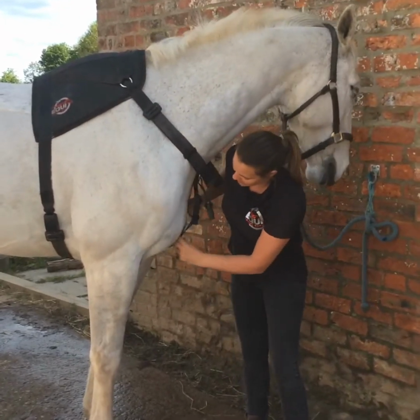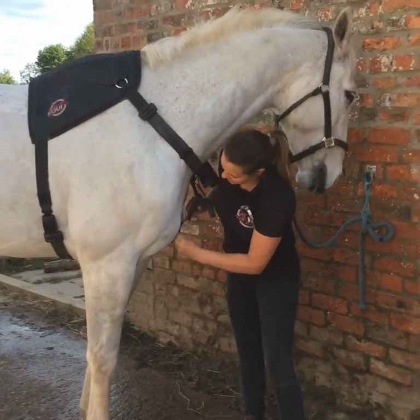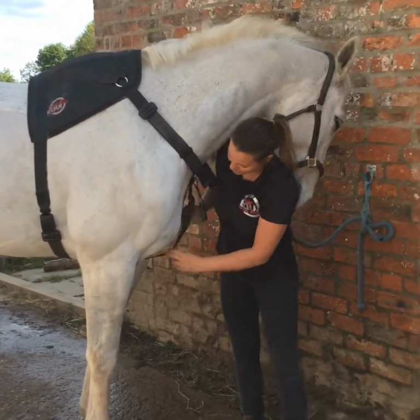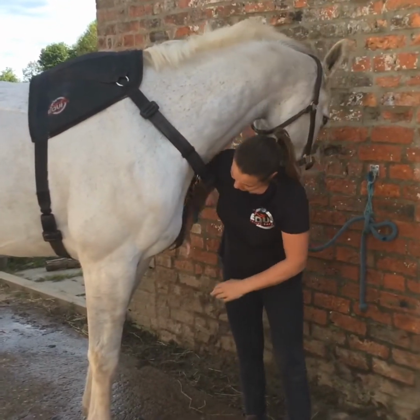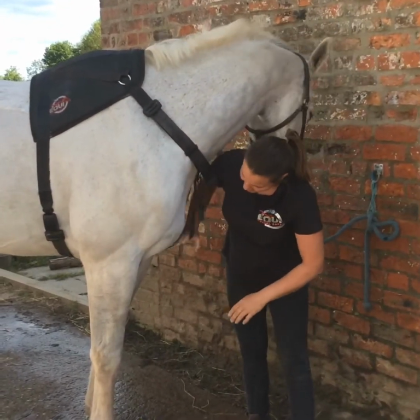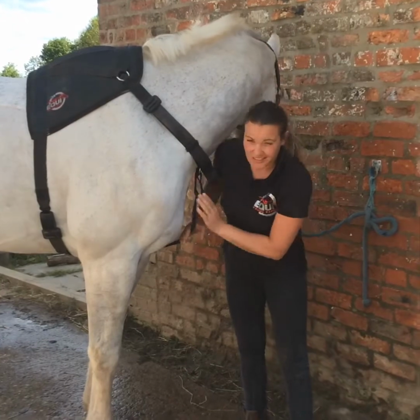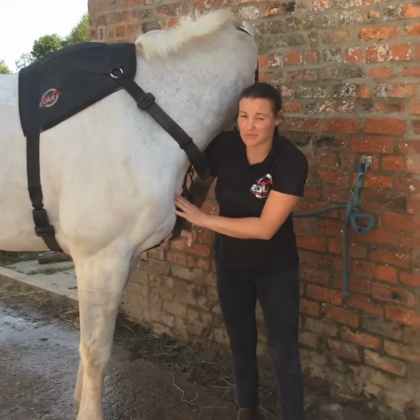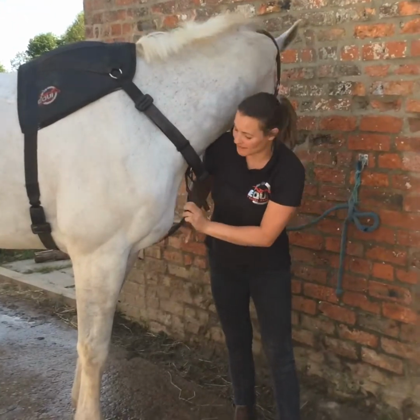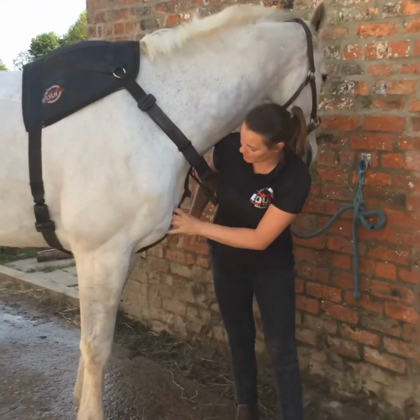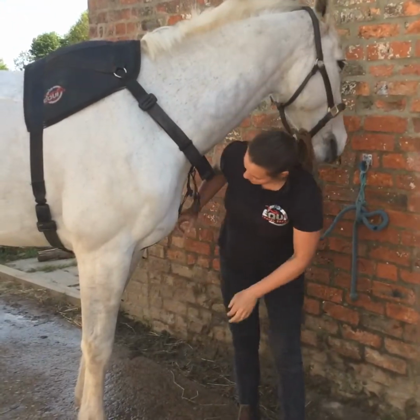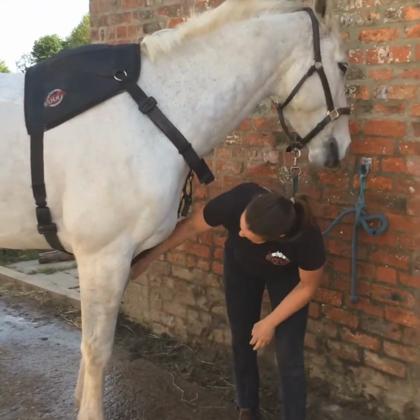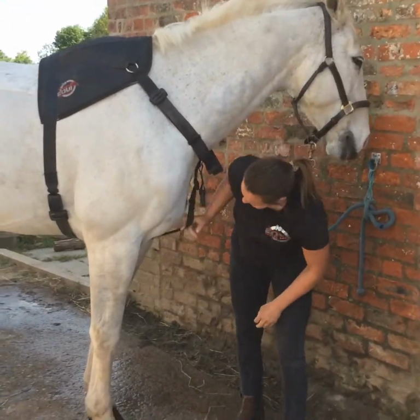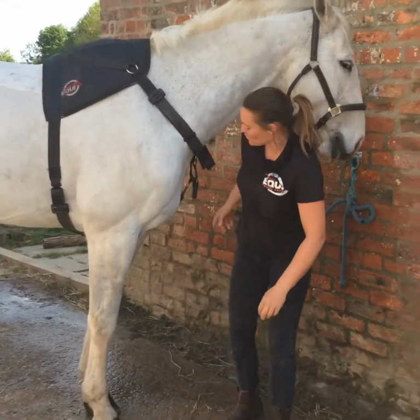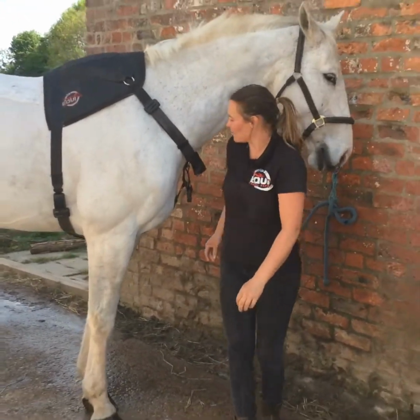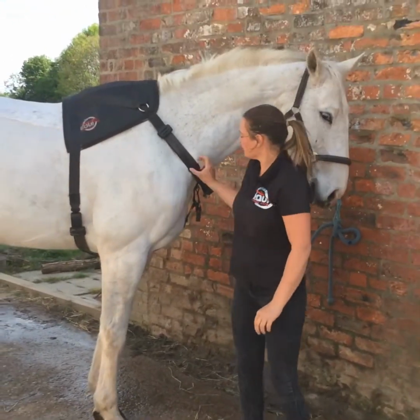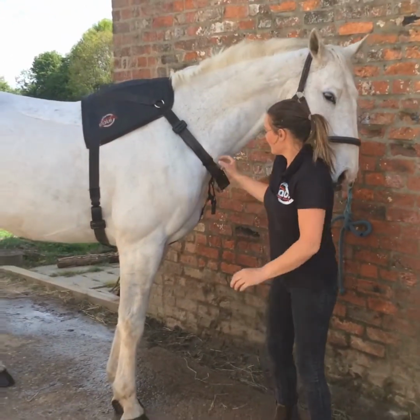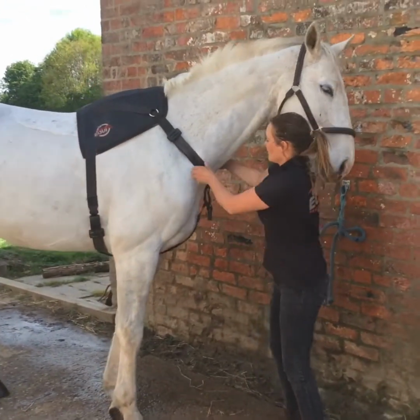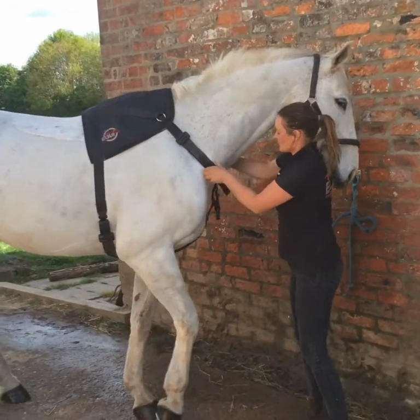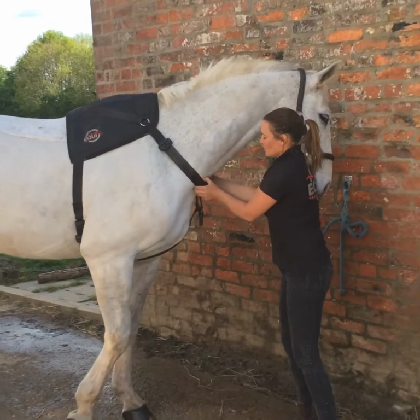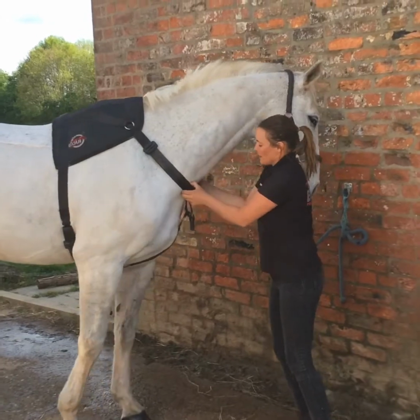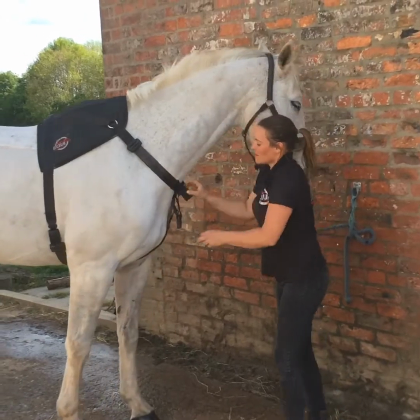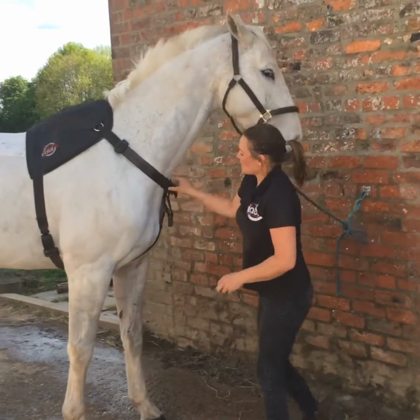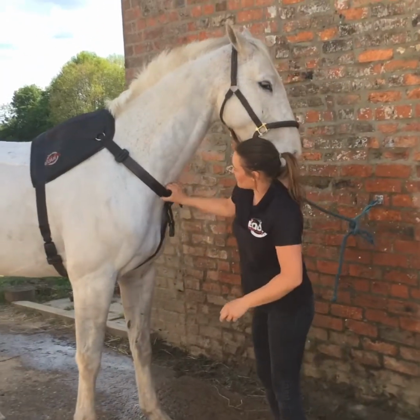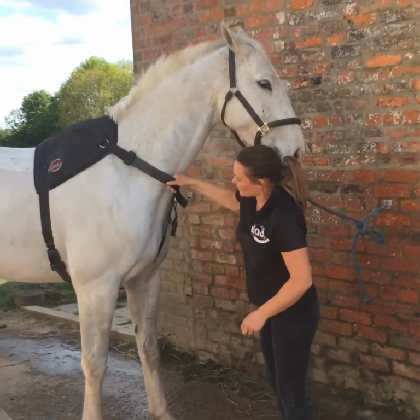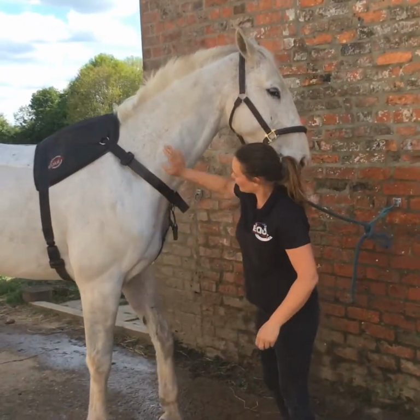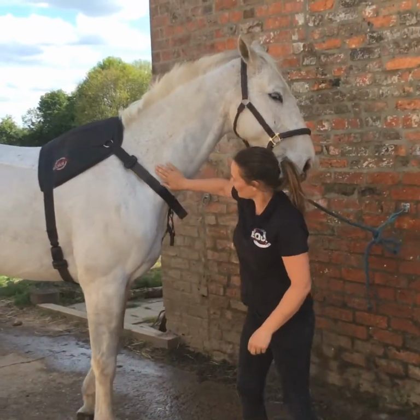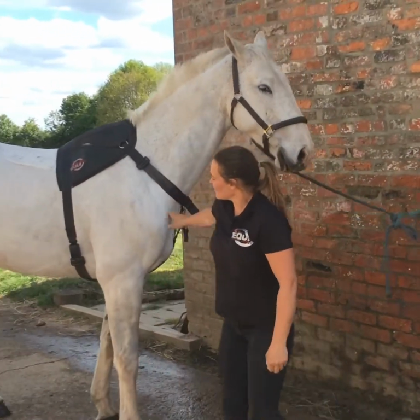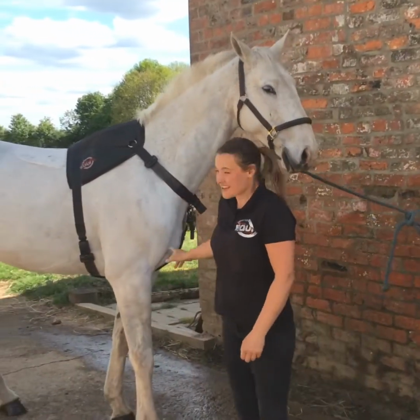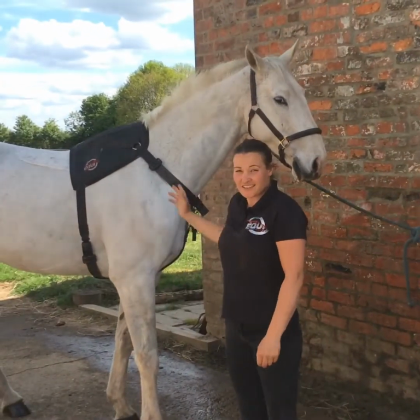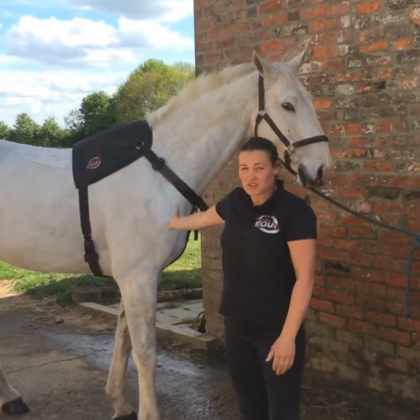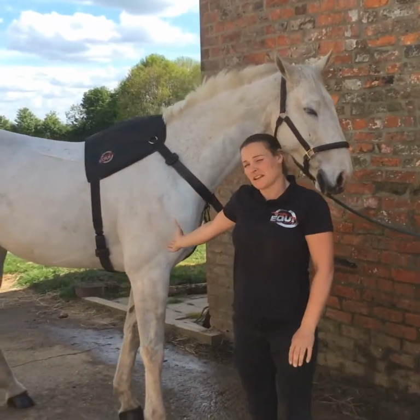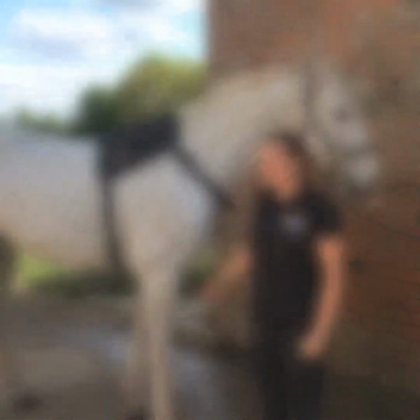Last of all, this doesn't have to be quite as tight, but just make sure that it's not gaping or loosening anywhere, and then just tidy it up by putting your keepers in the right place. So that's it on your horse, ready for loading.